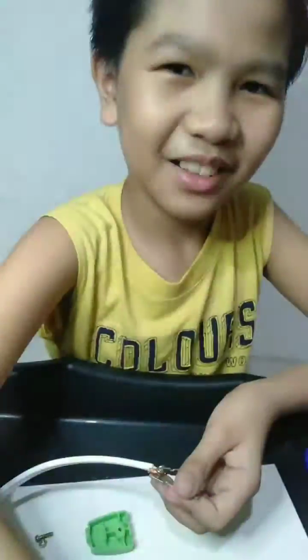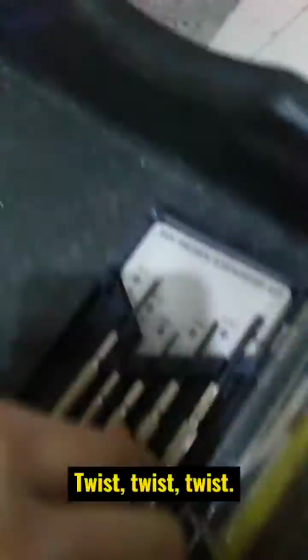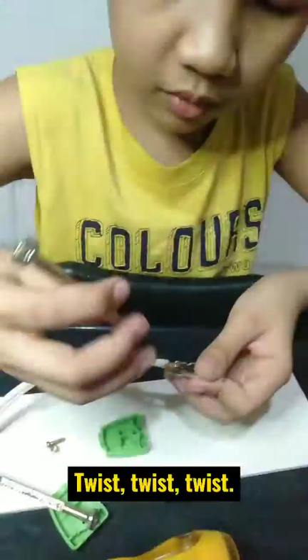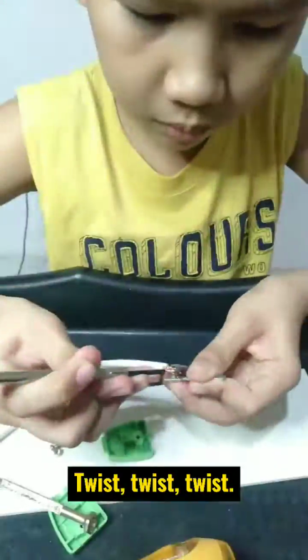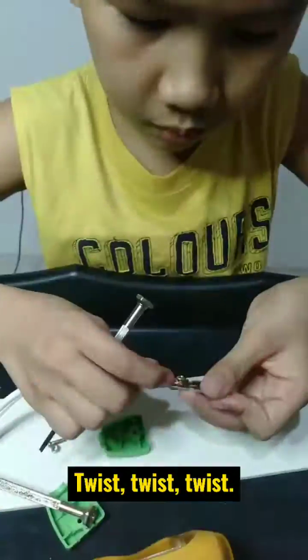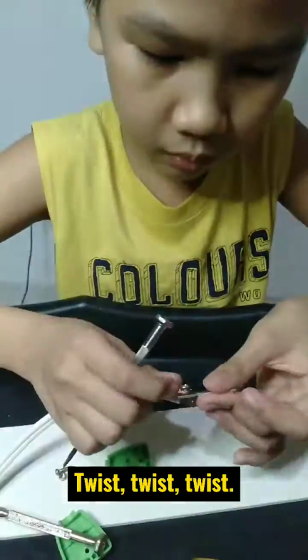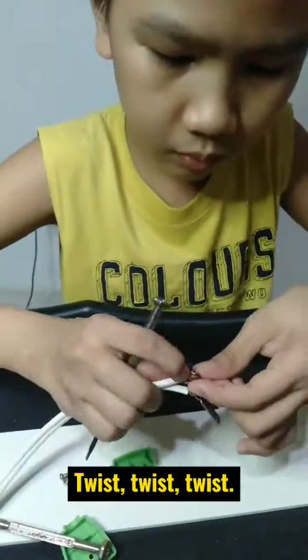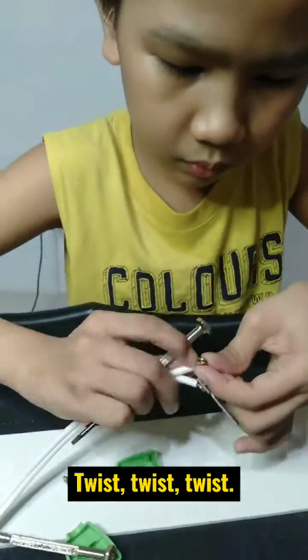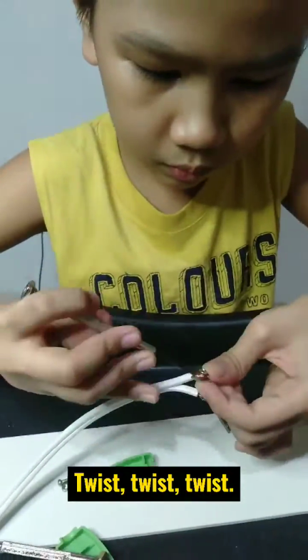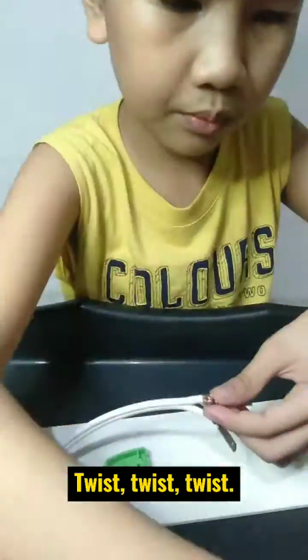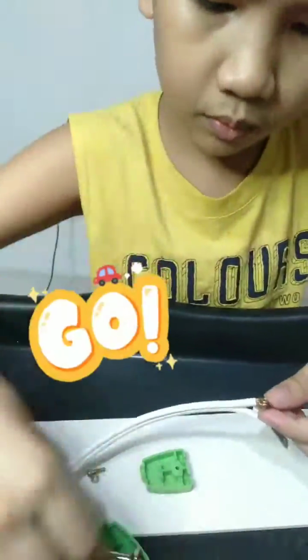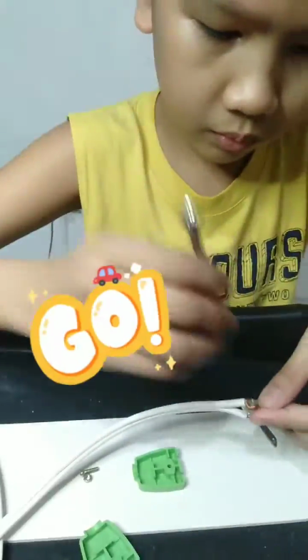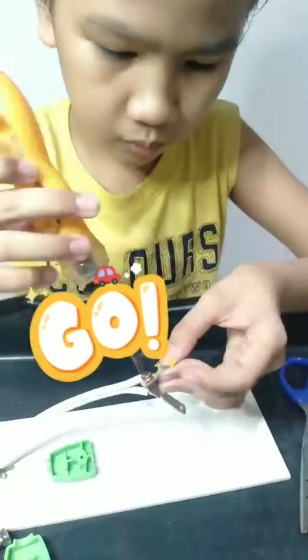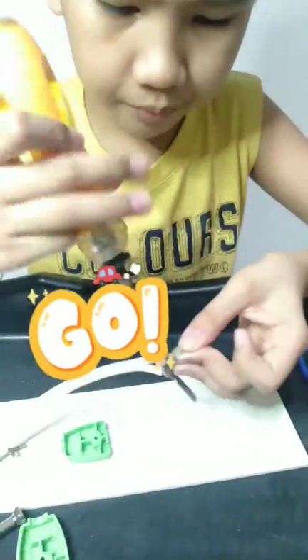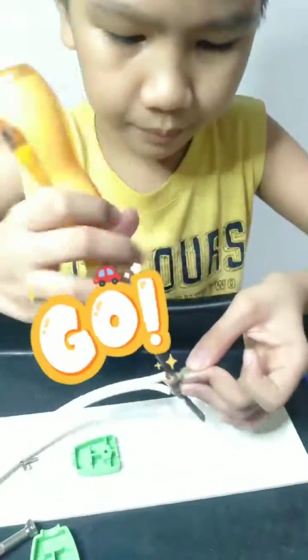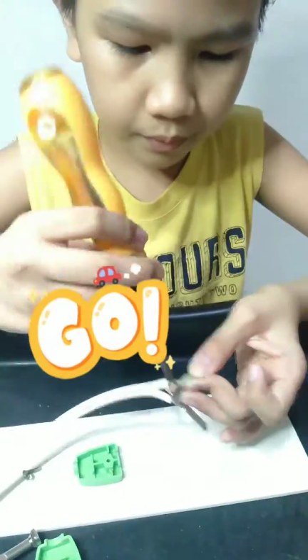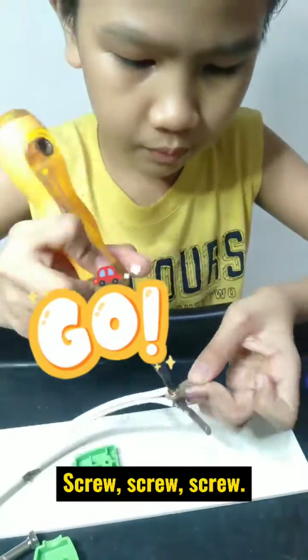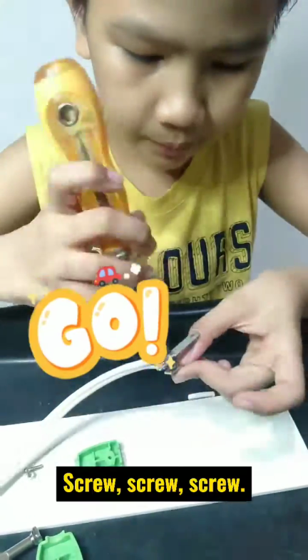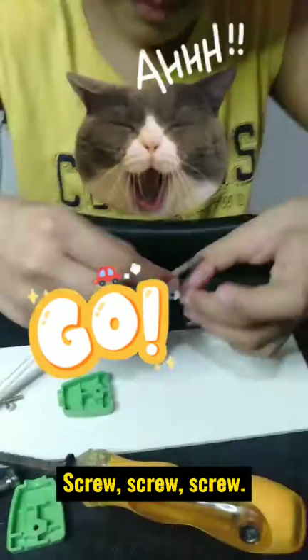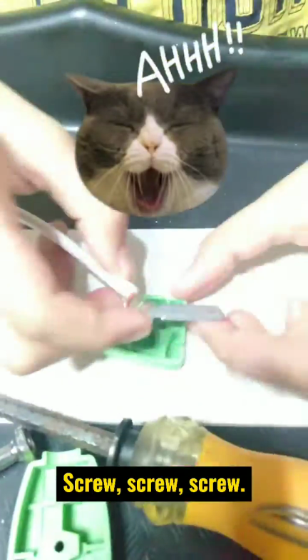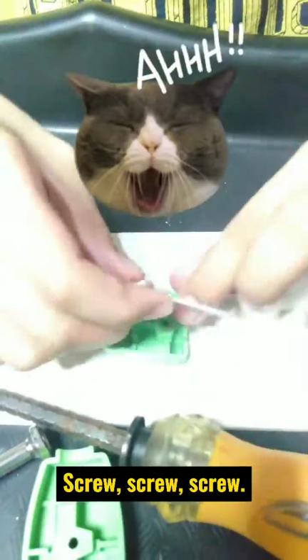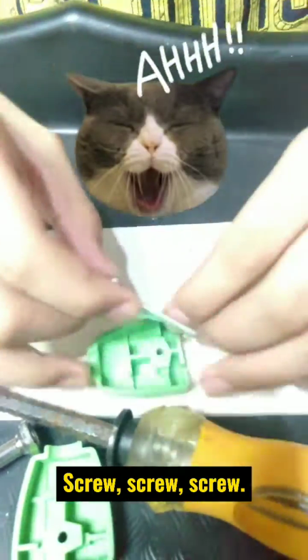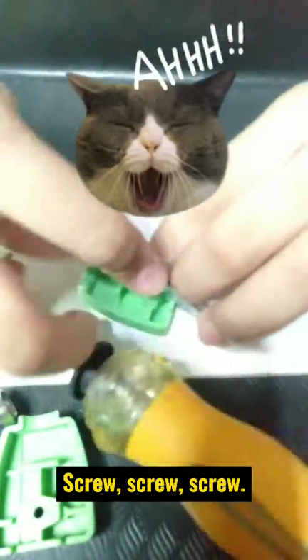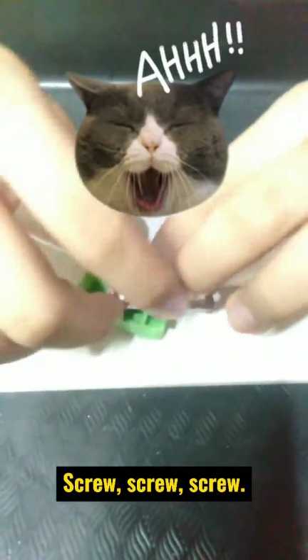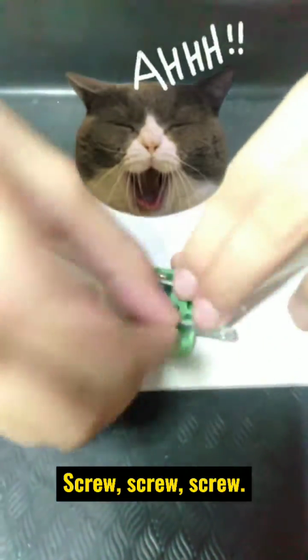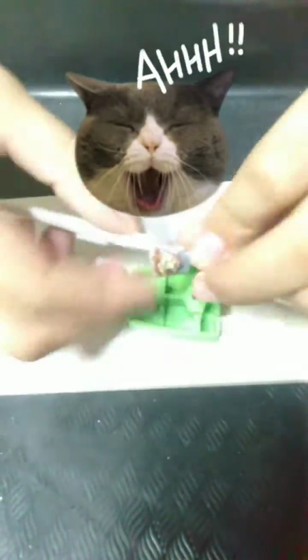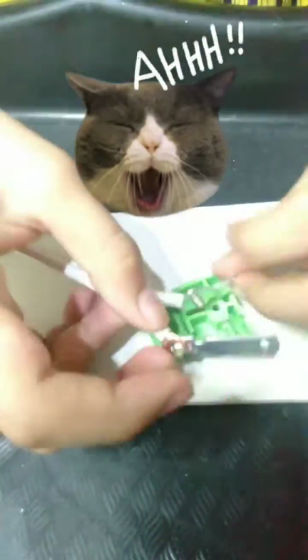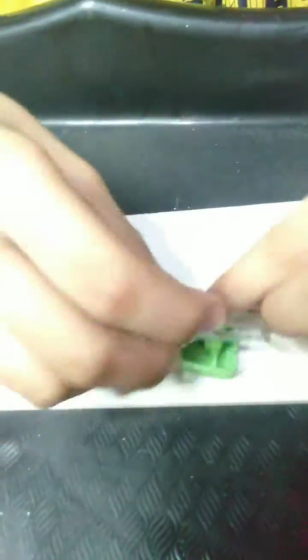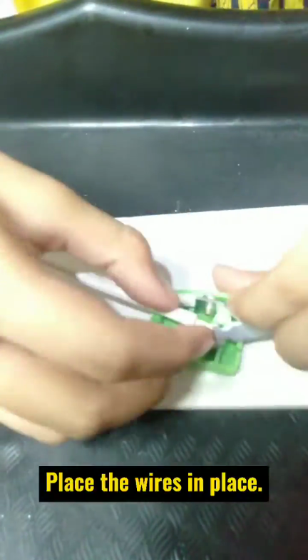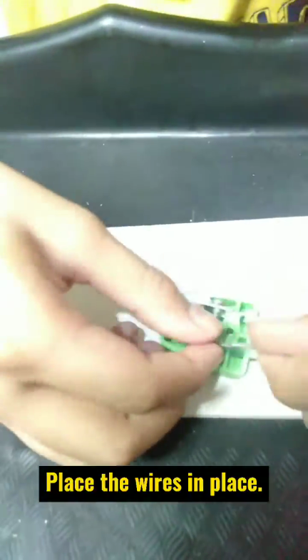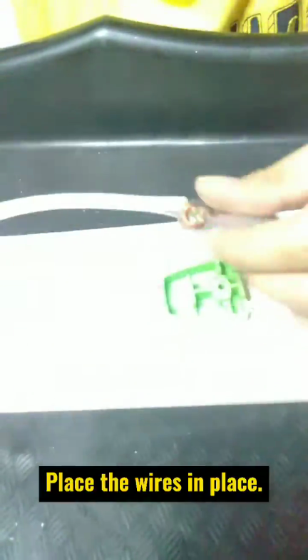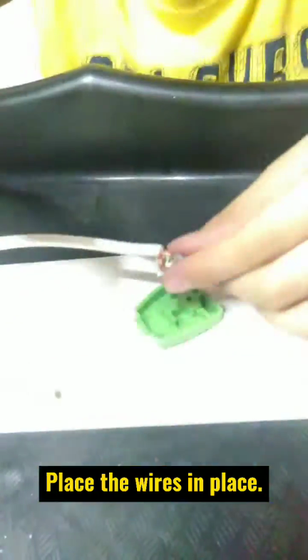Step 6: Twist the wires, then screw them in place. Place the wires securely.